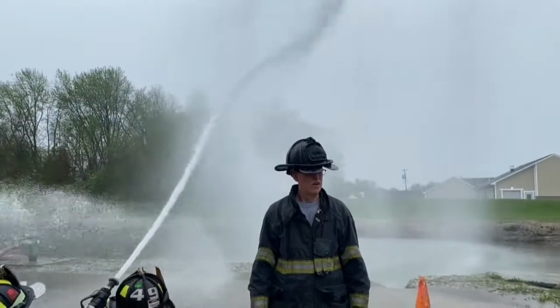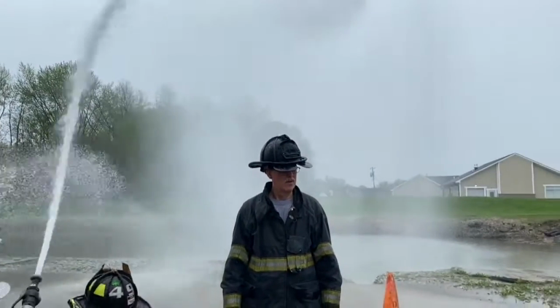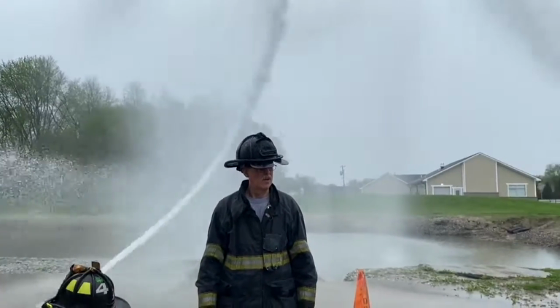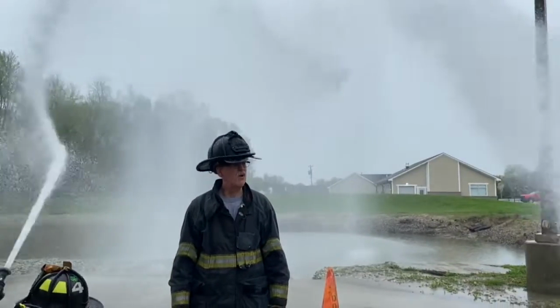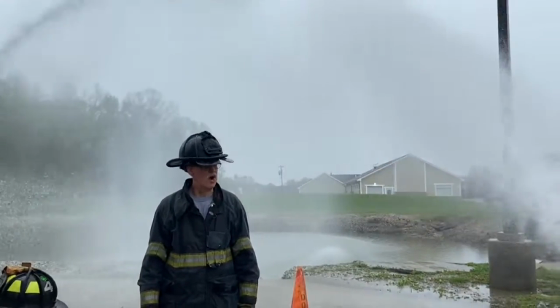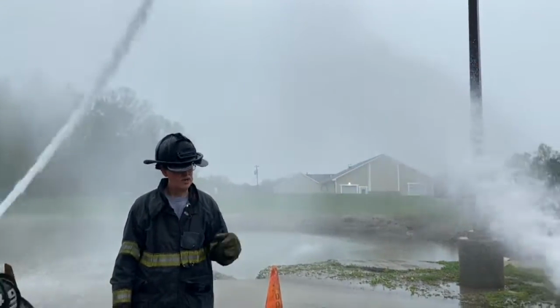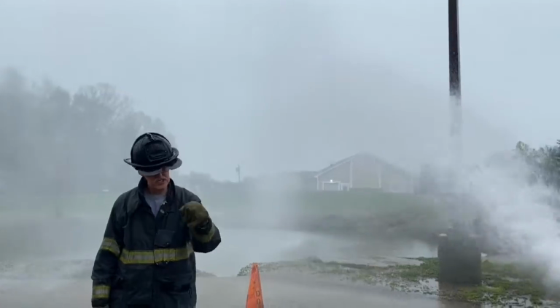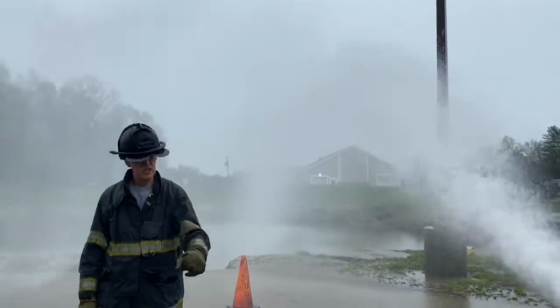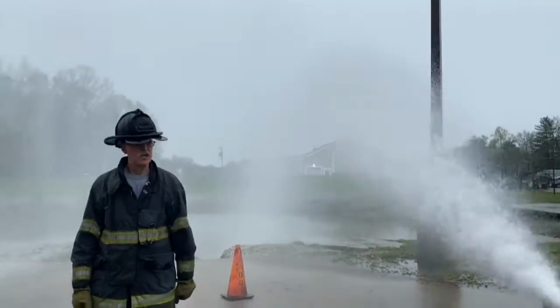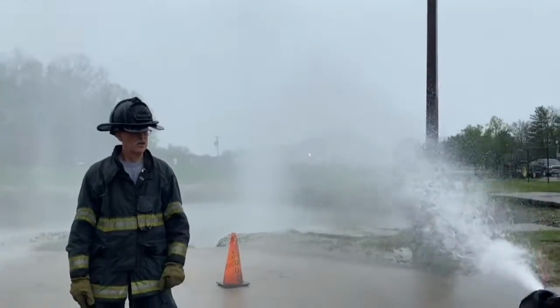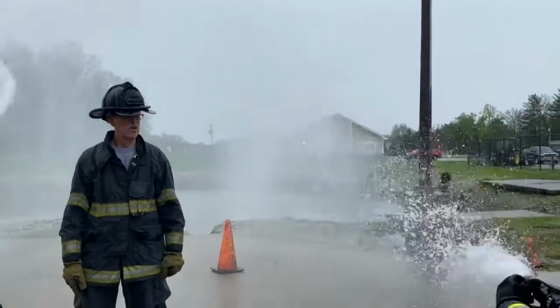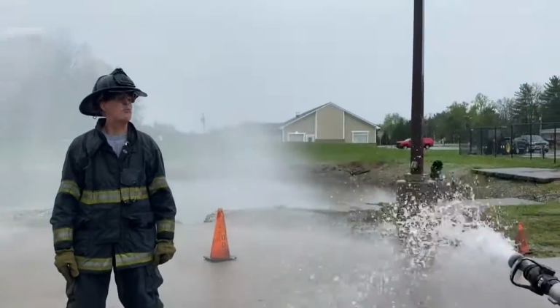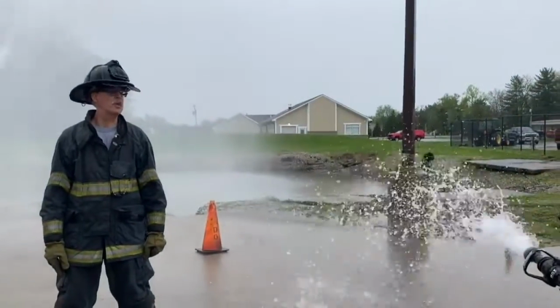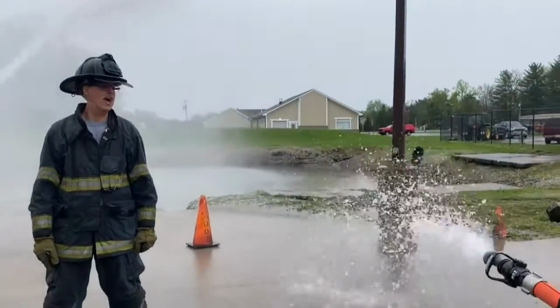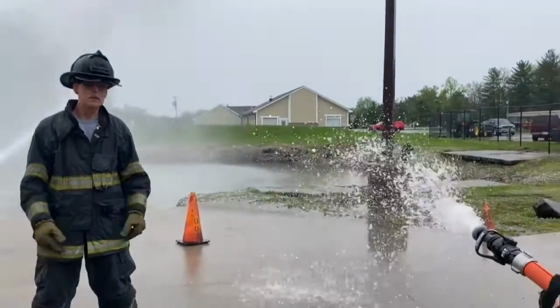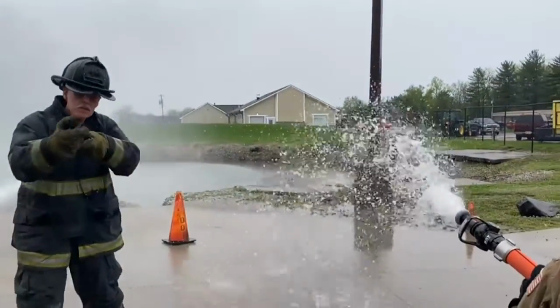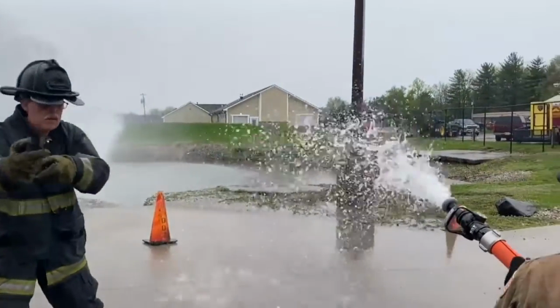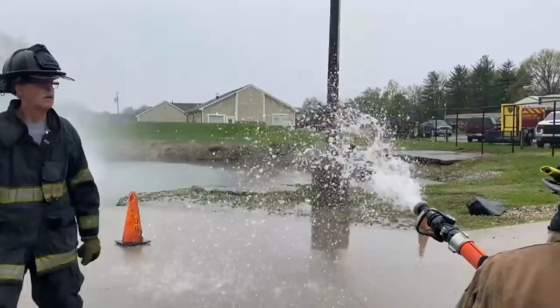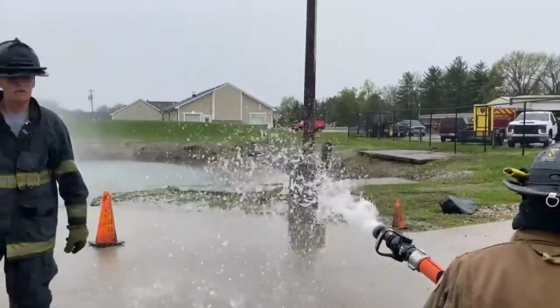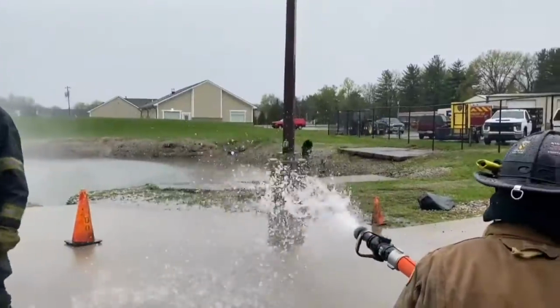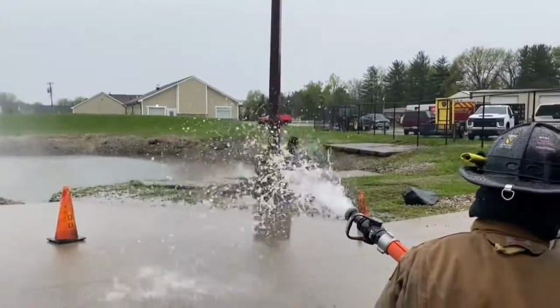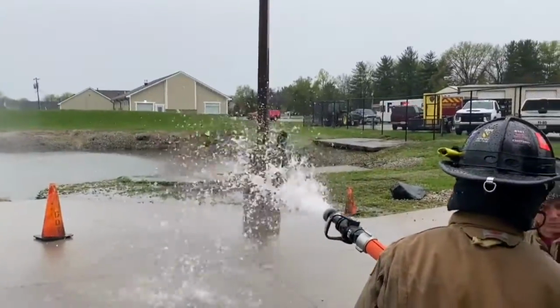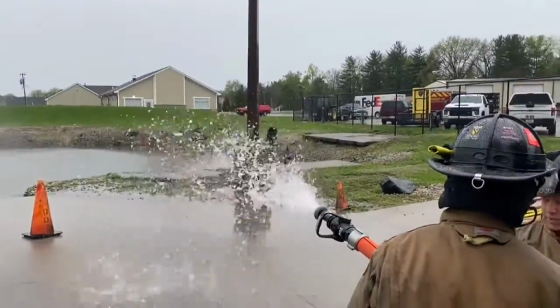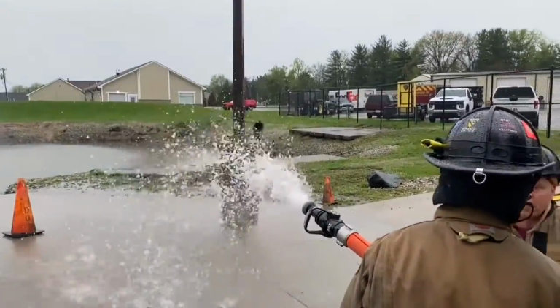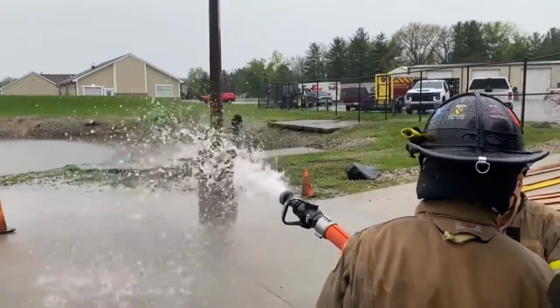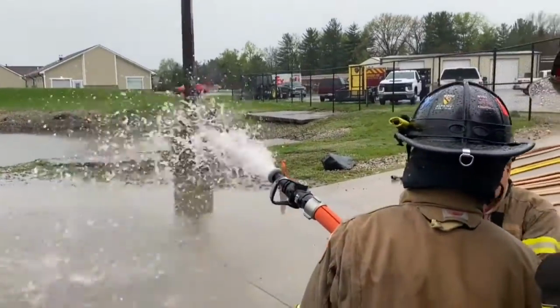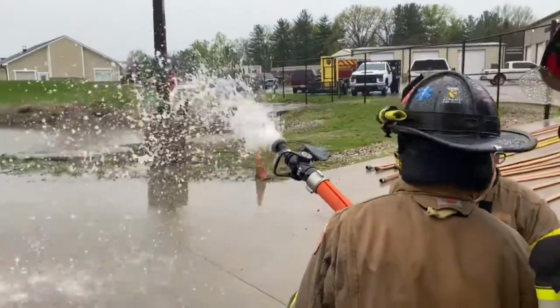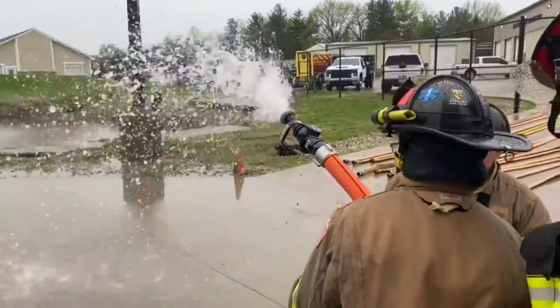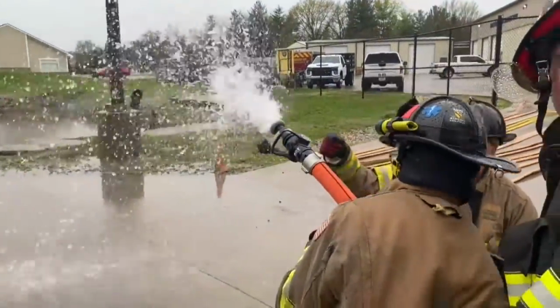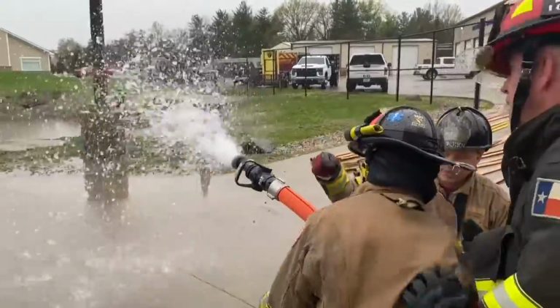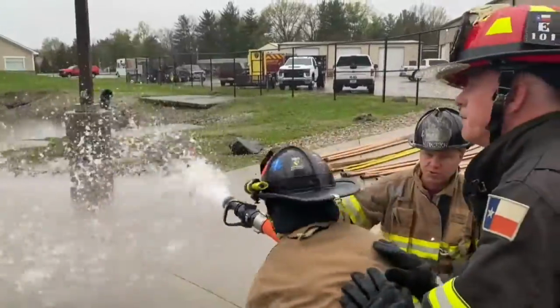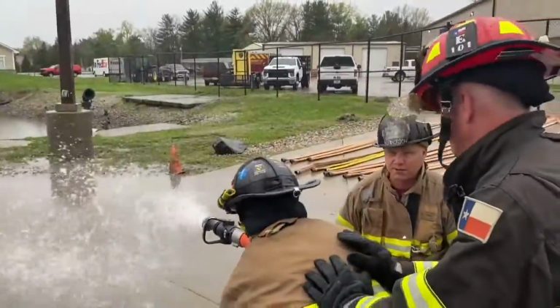They're going to push it into the fire. They're coming out of the nozzle at about 78.